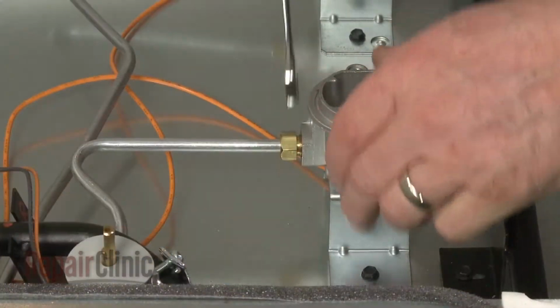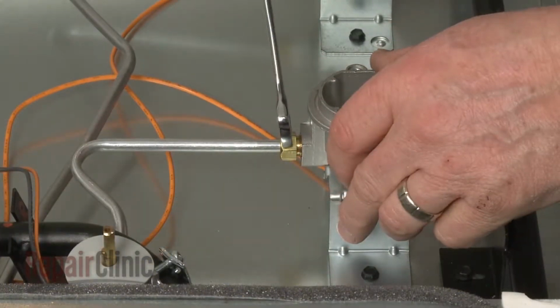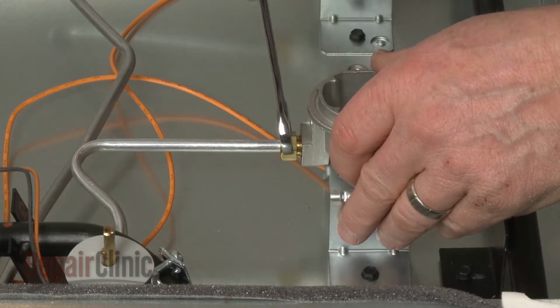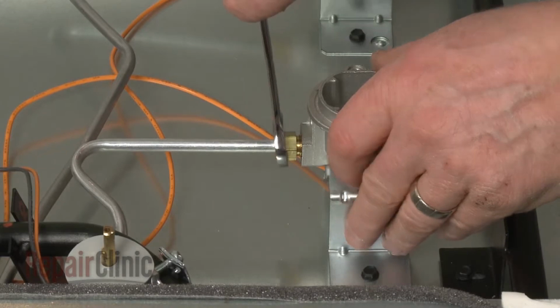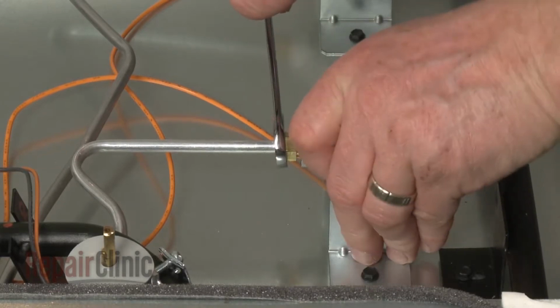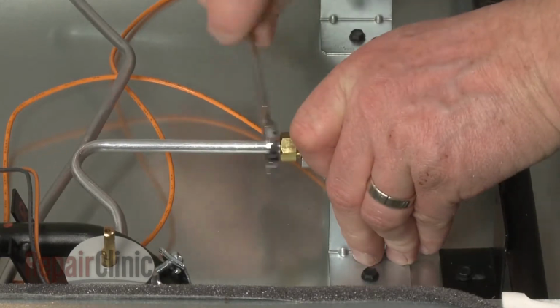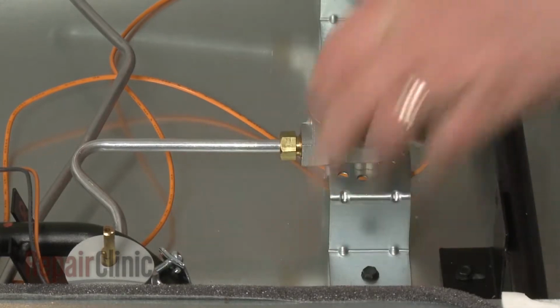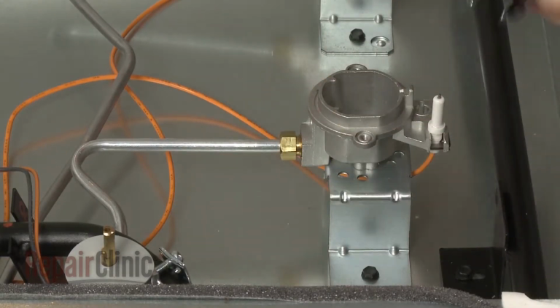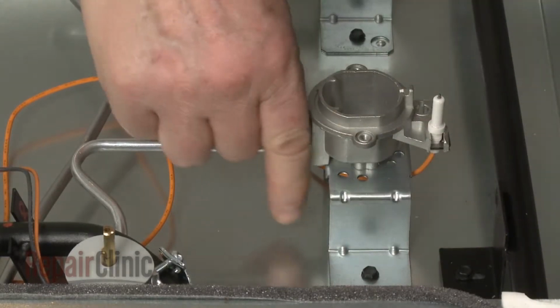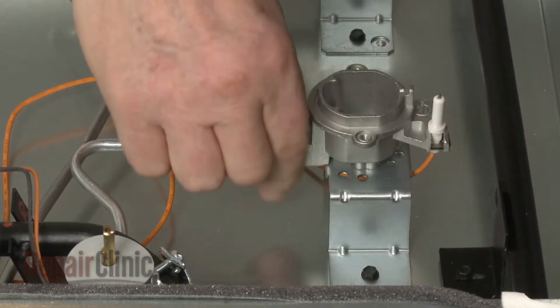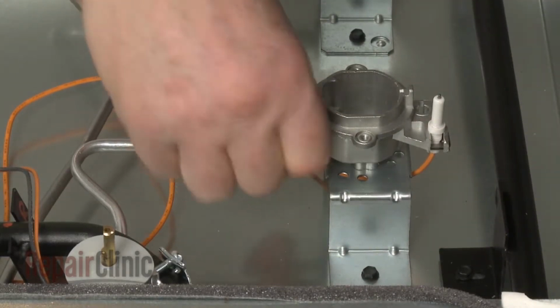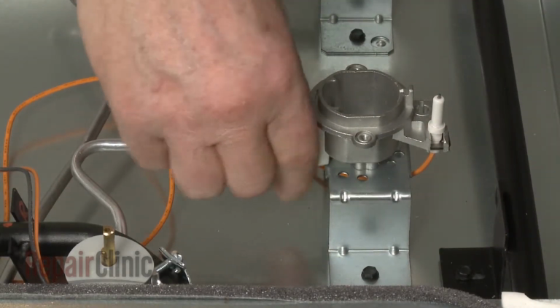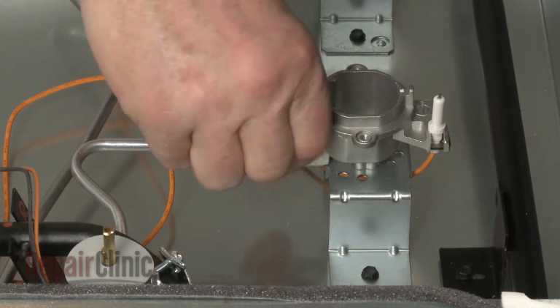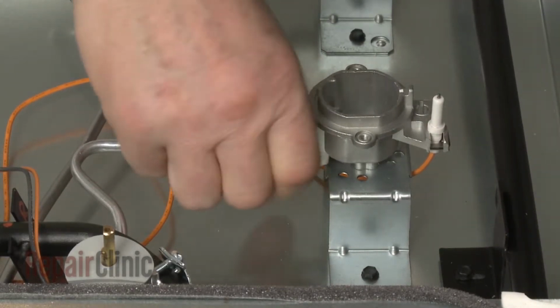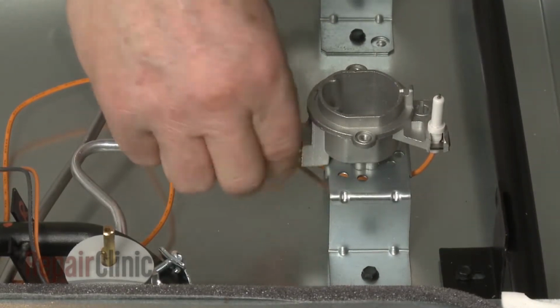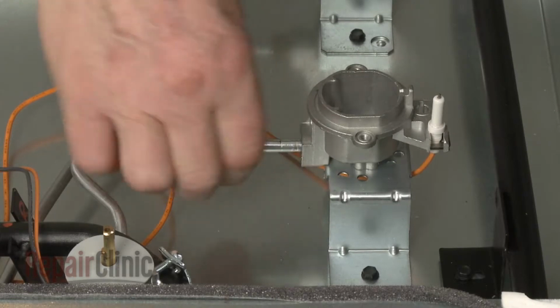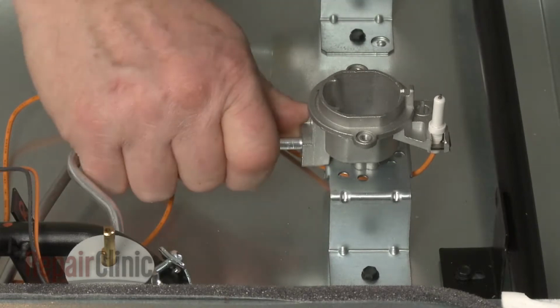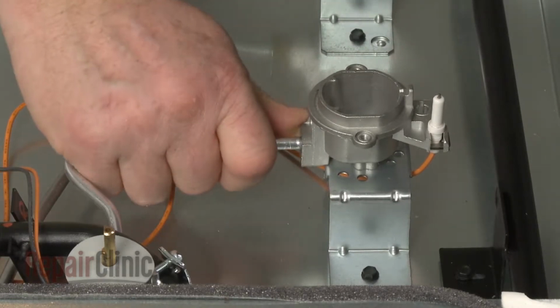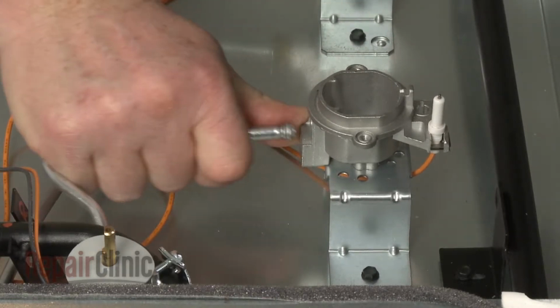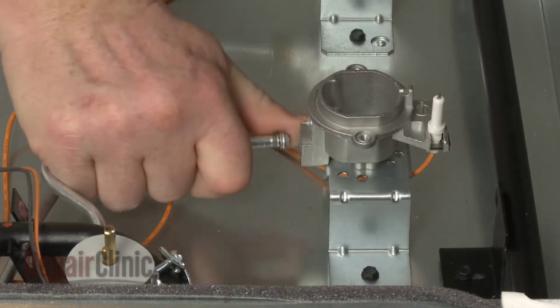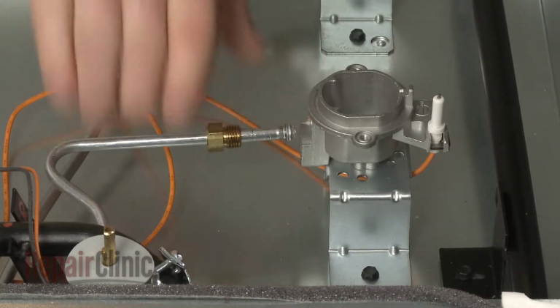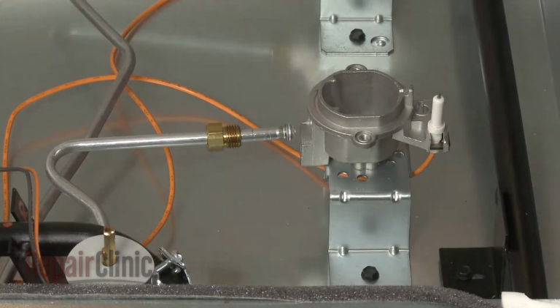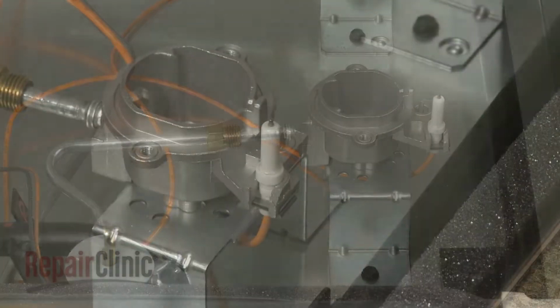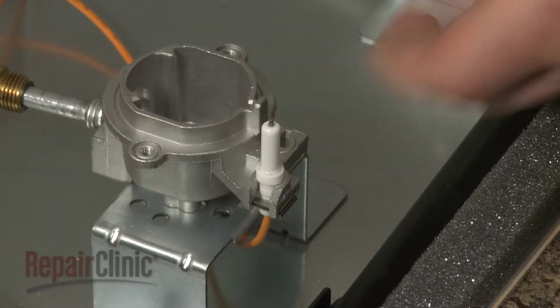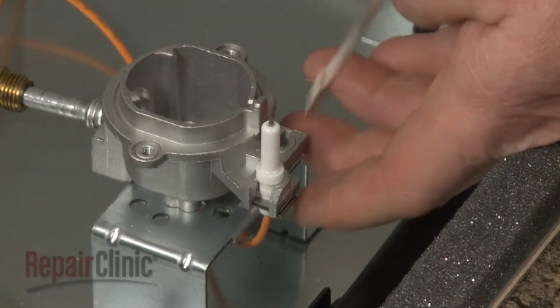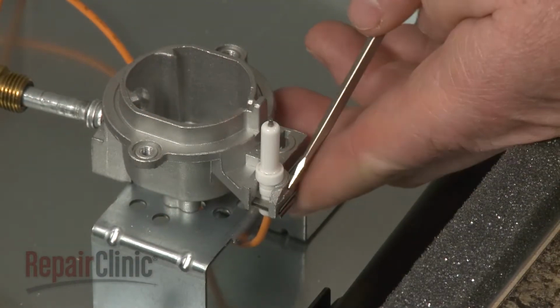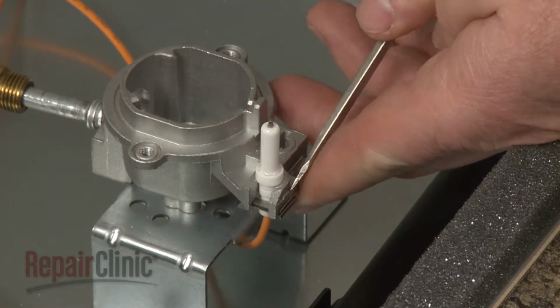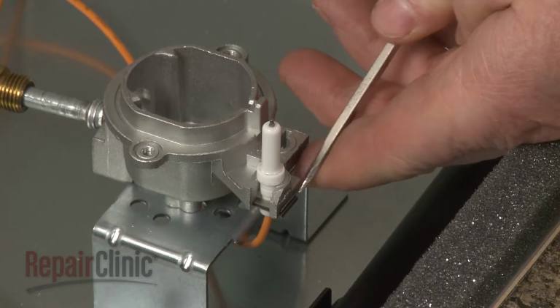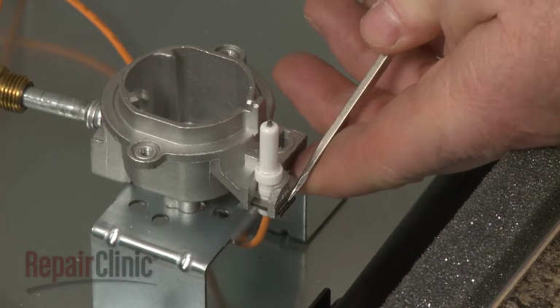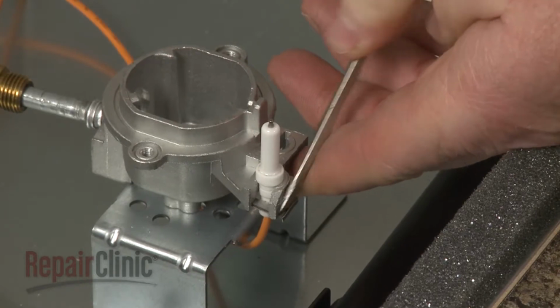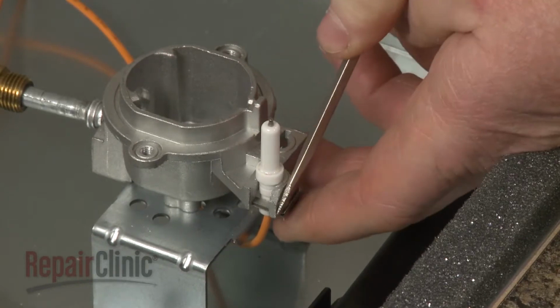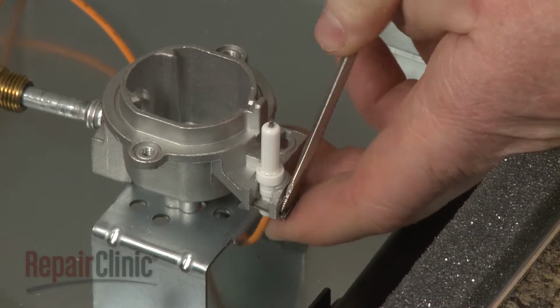Use a half-inch wrench to help unthread the nut securing the gas supply tube to the right front orifice holder. Next, slide out the retainer to release the spark electrode from the holder.